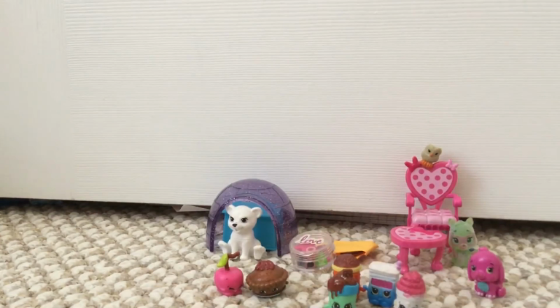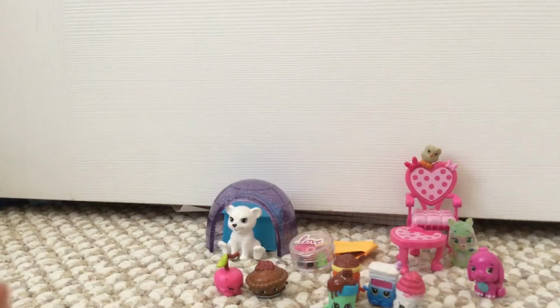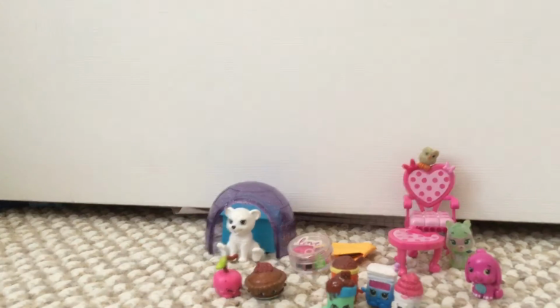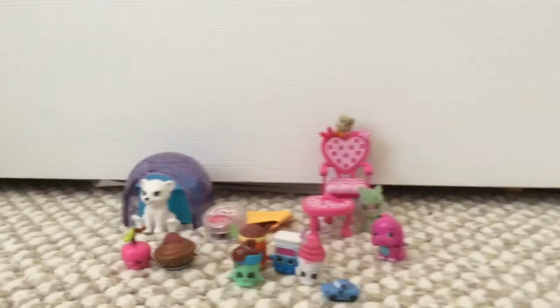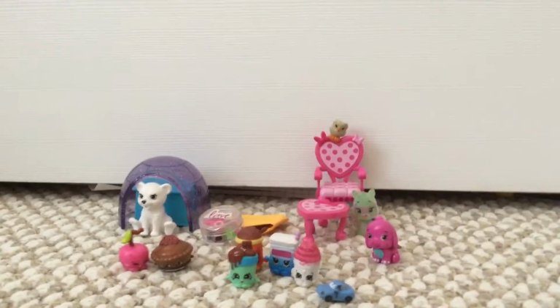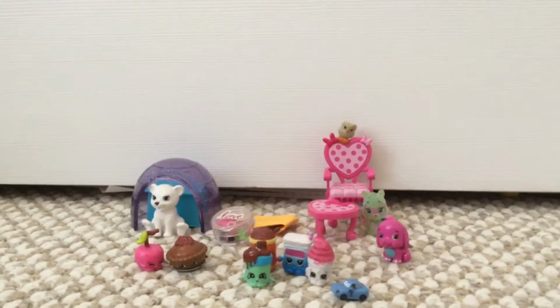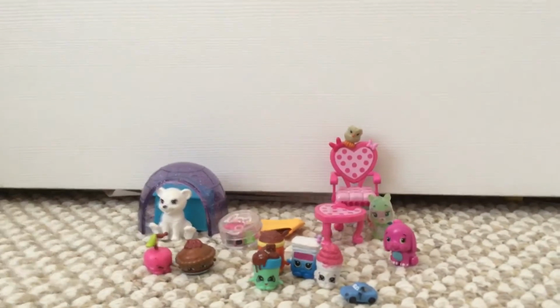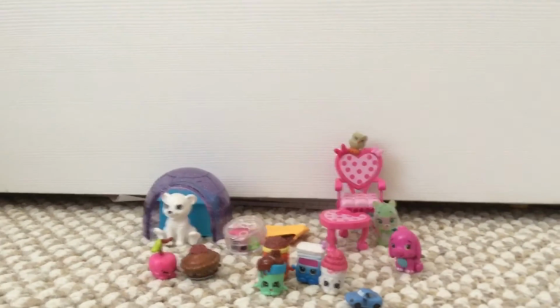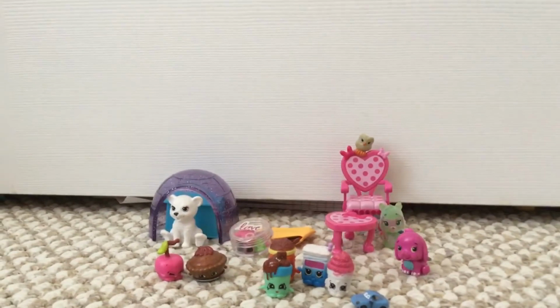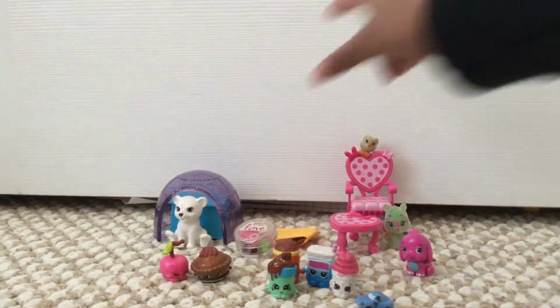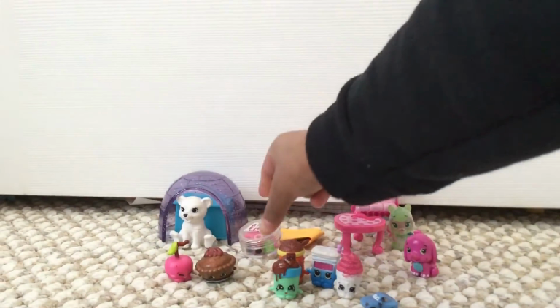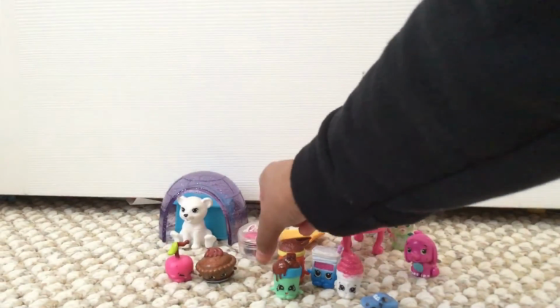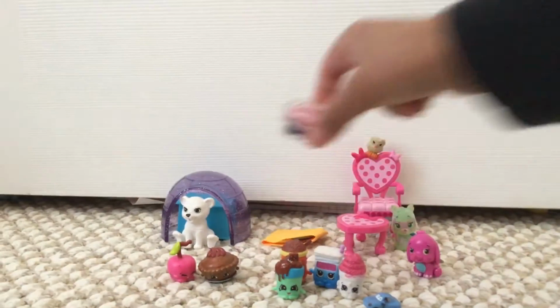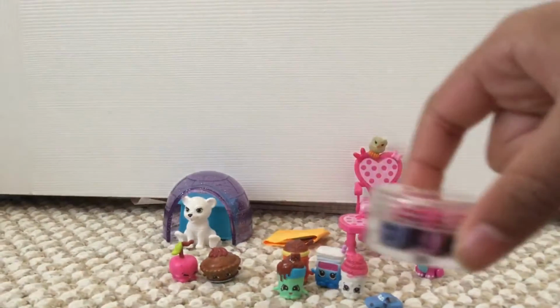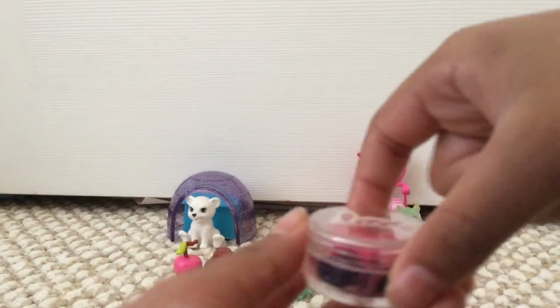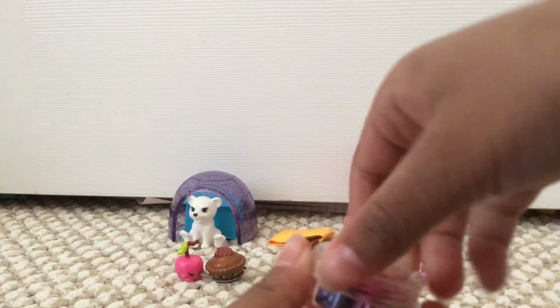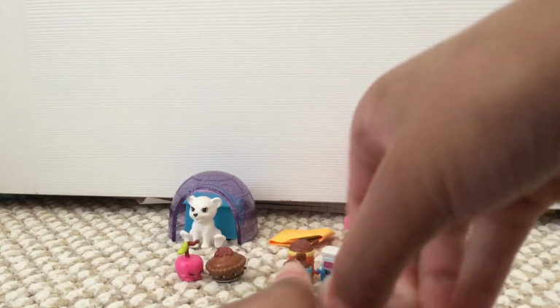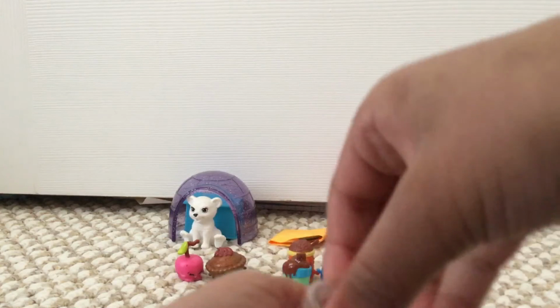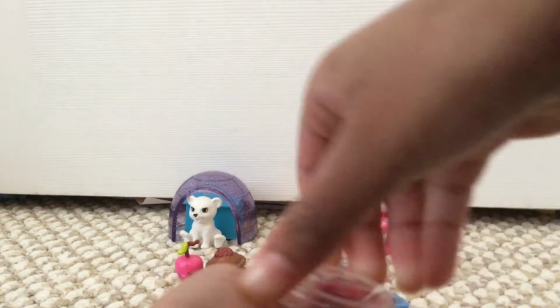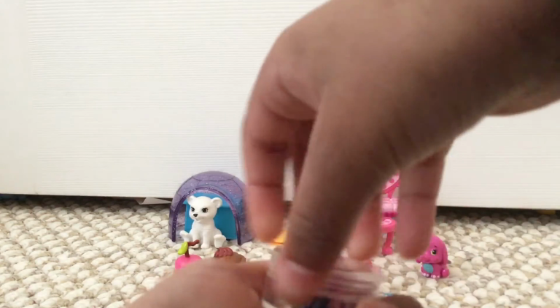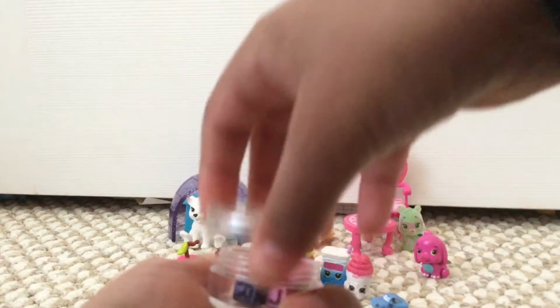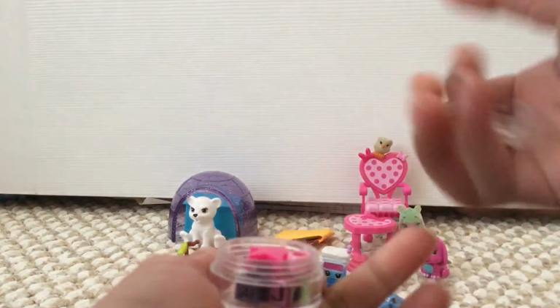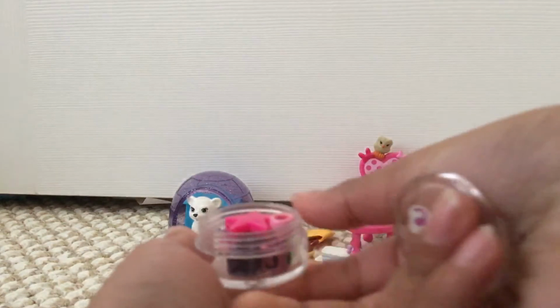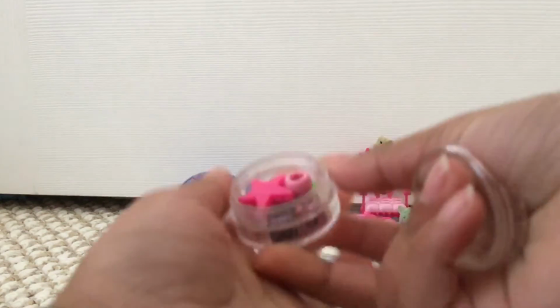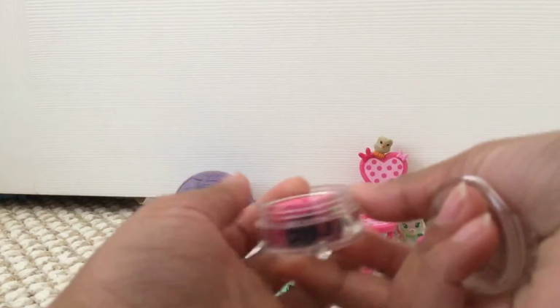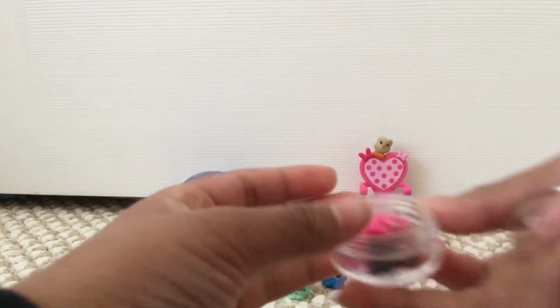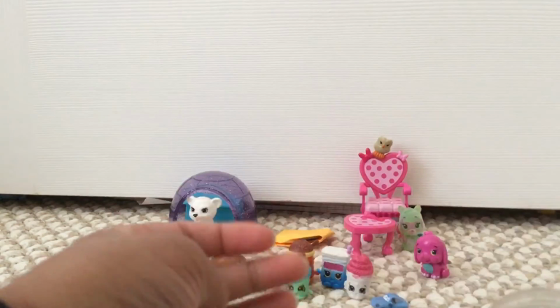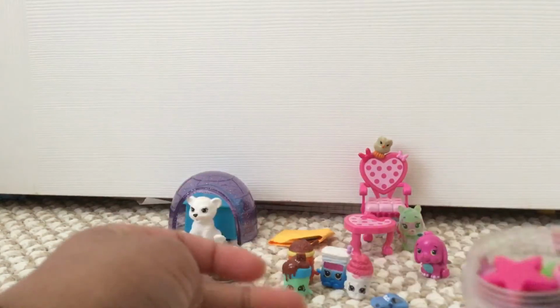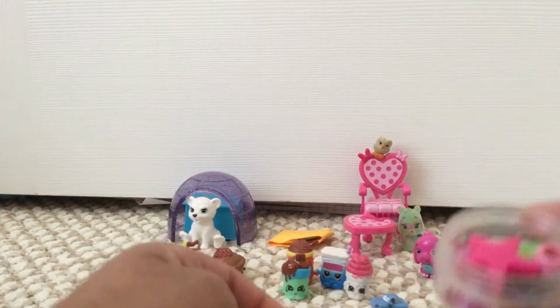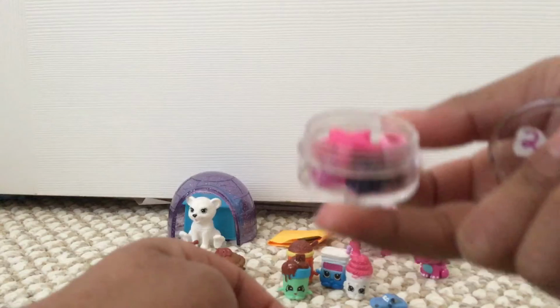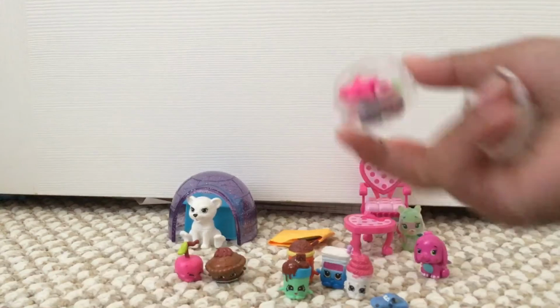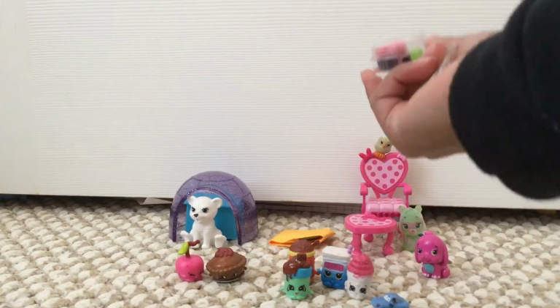Now let's open this. Looks like we've got some other confetti too.